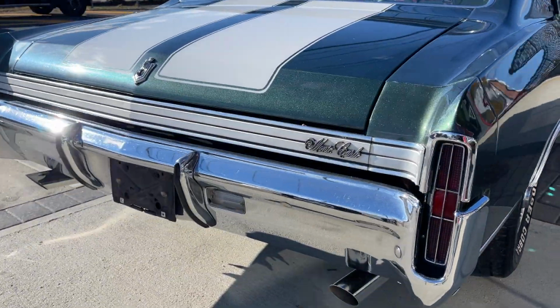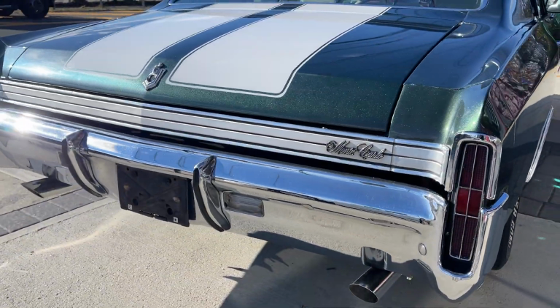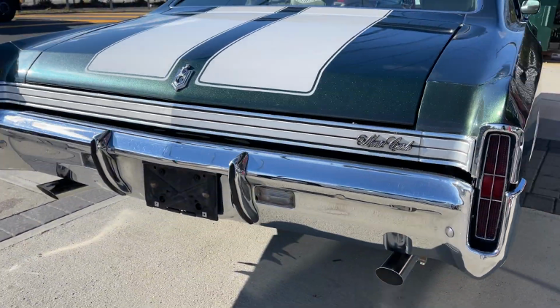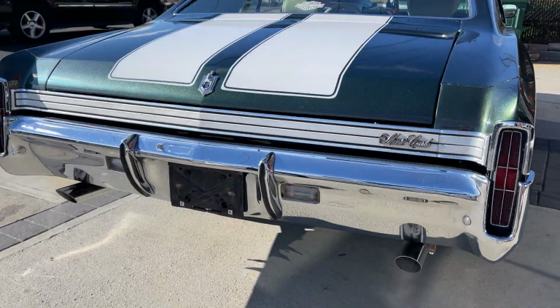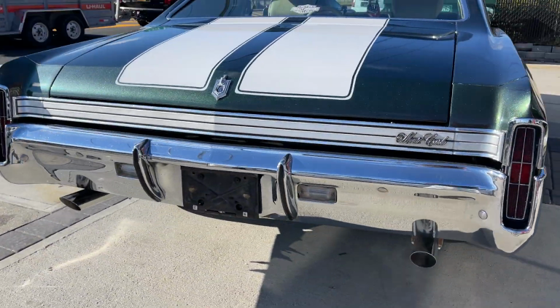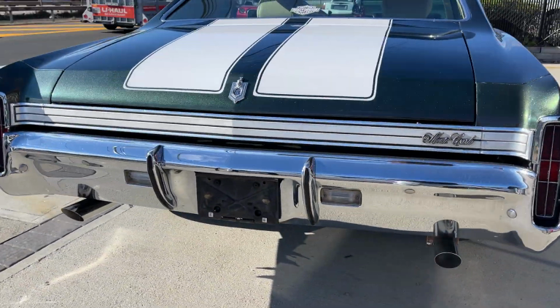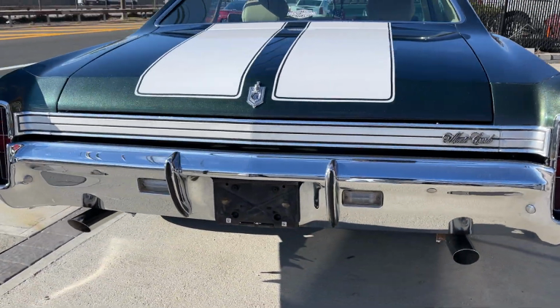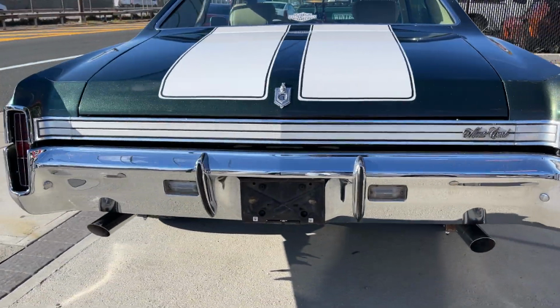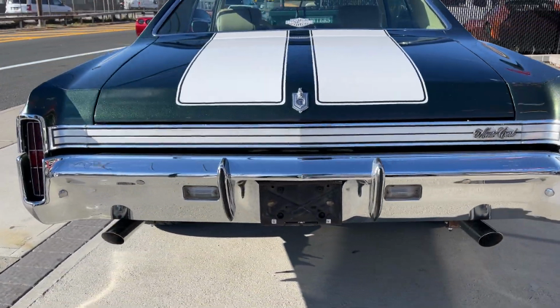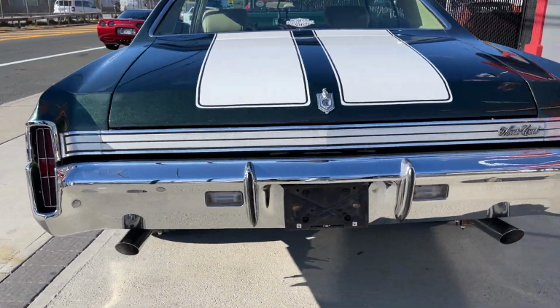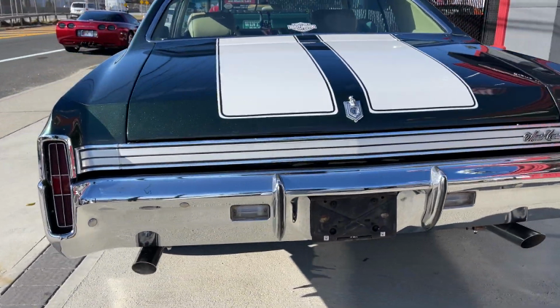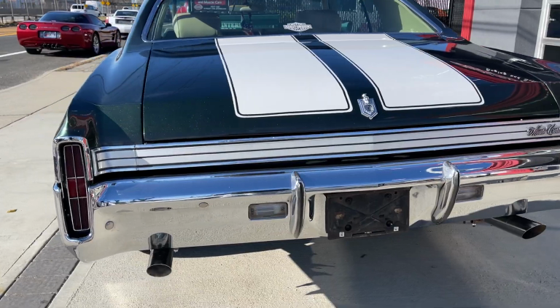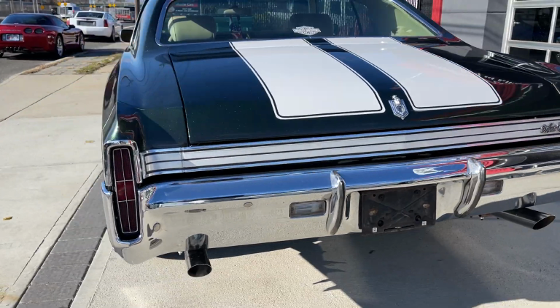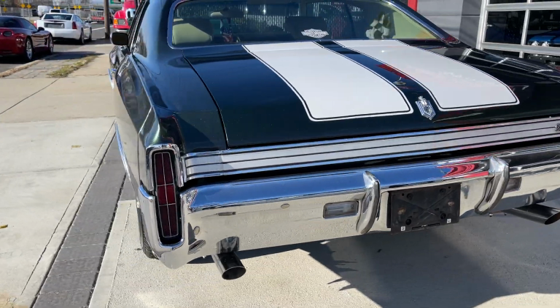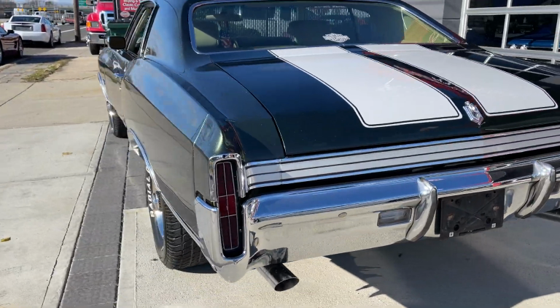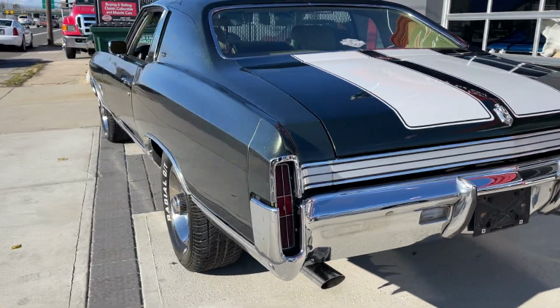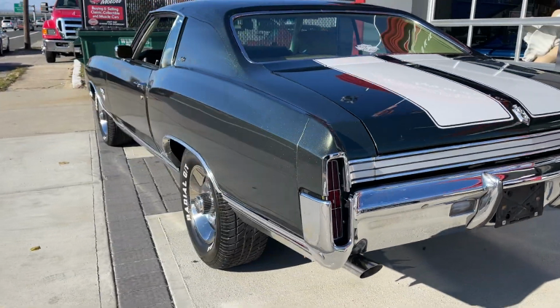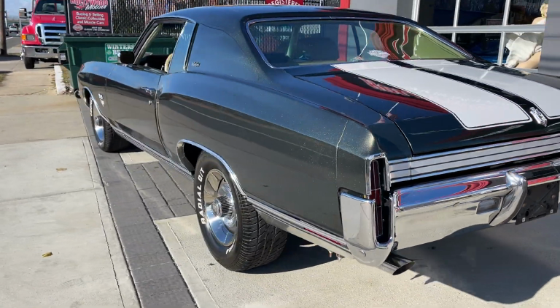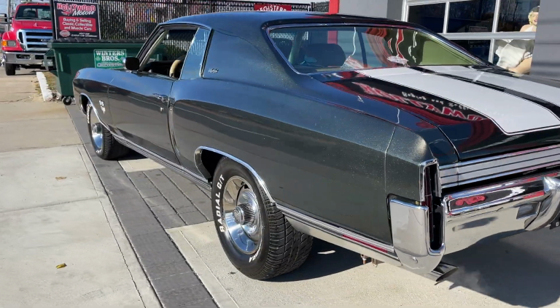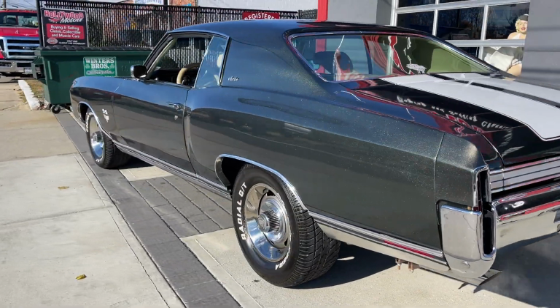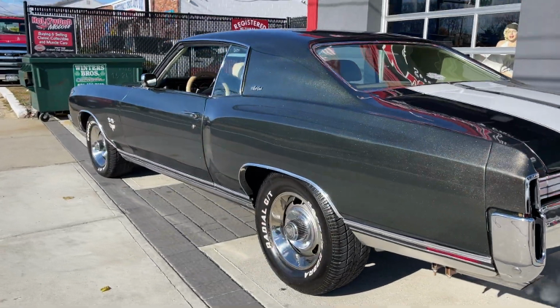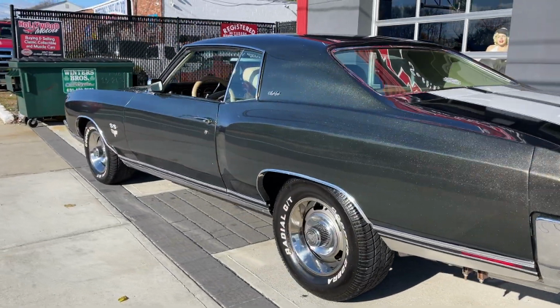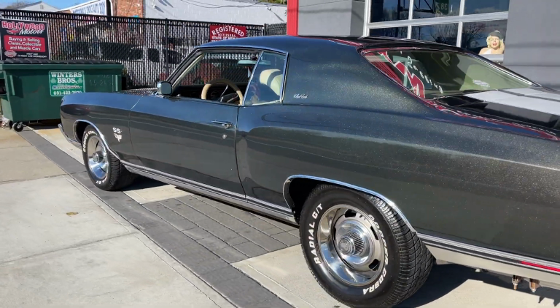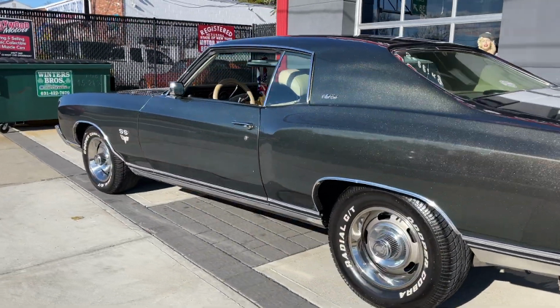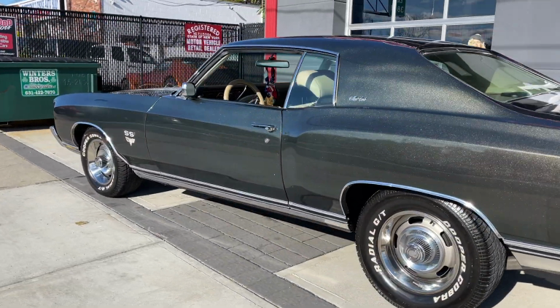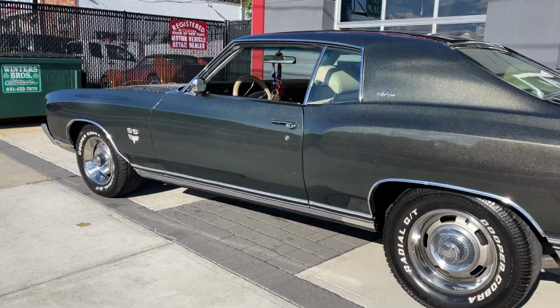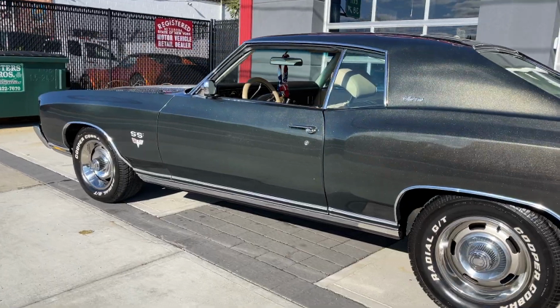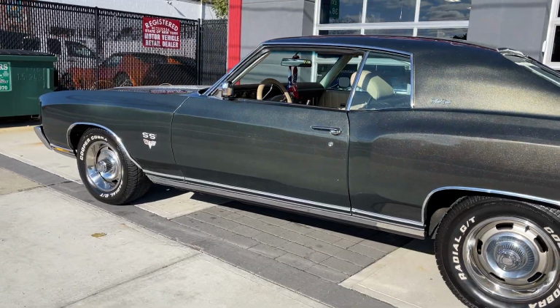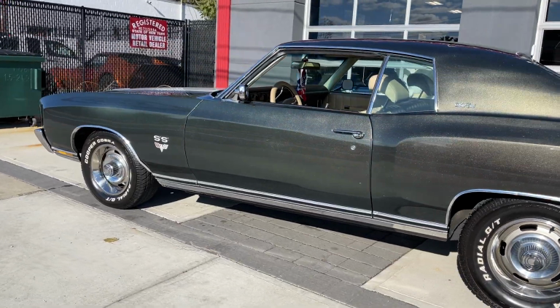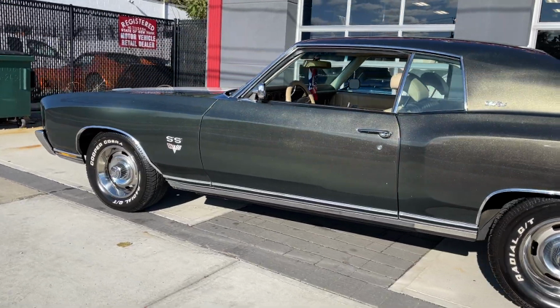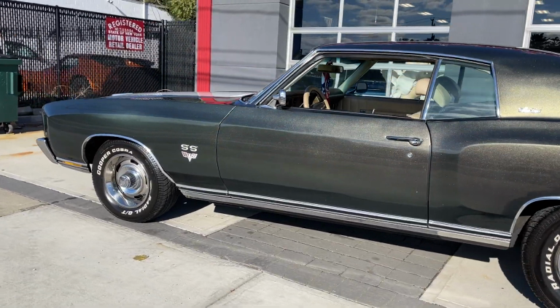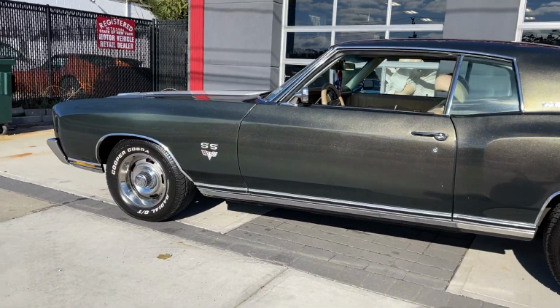She's running now. You hear that 350? Not skipping a beat. Very nice car, runs and drives great. Super clean interior. Raised white letter tires, rally wheels.